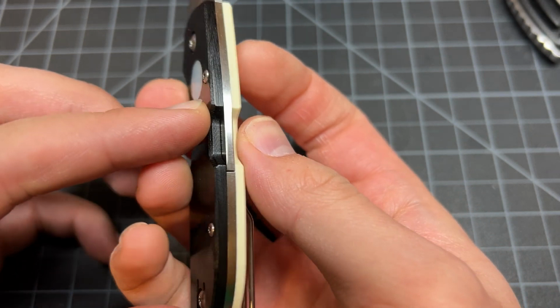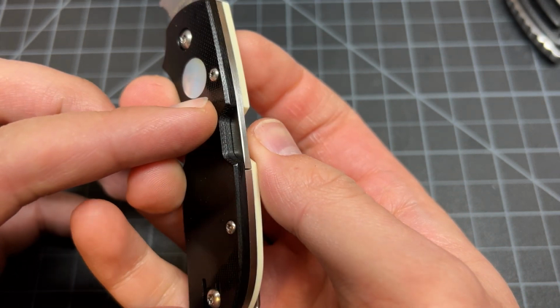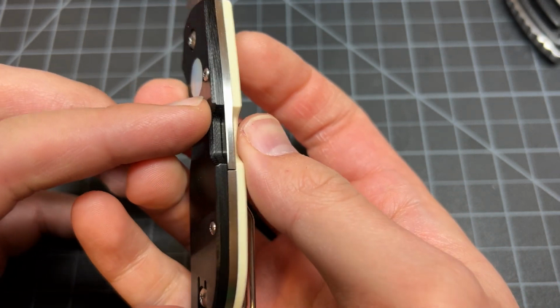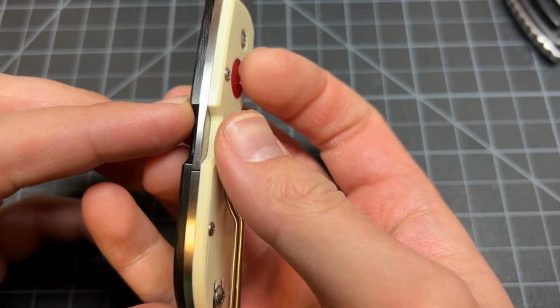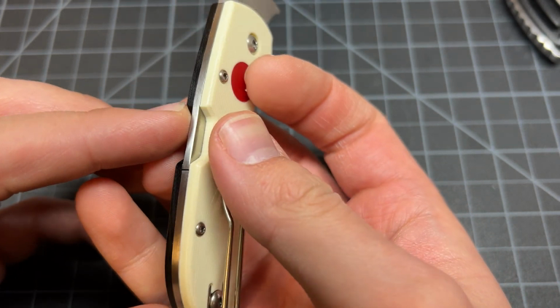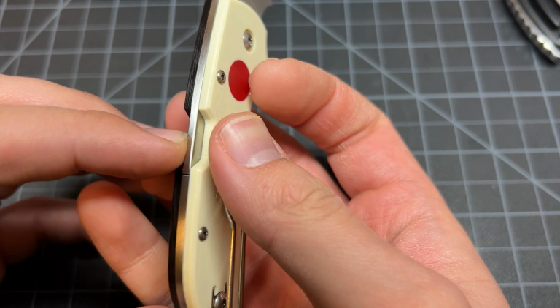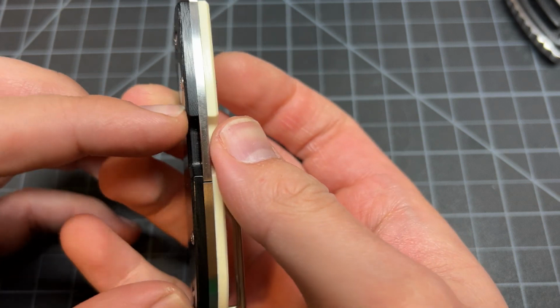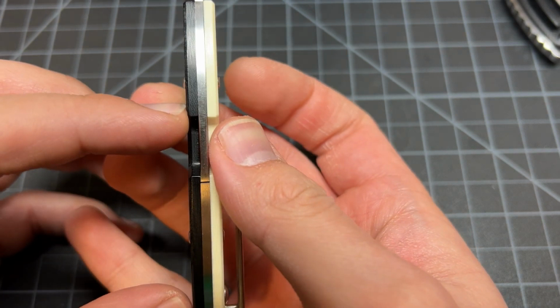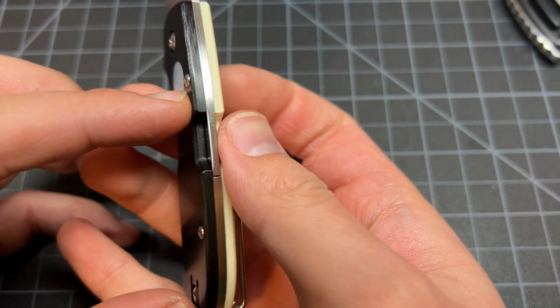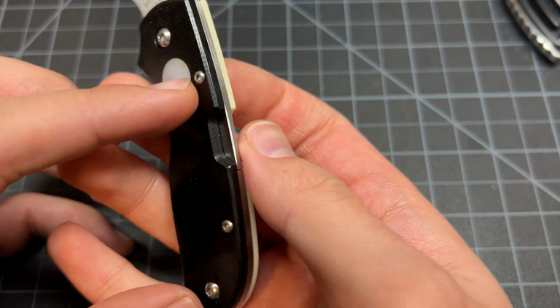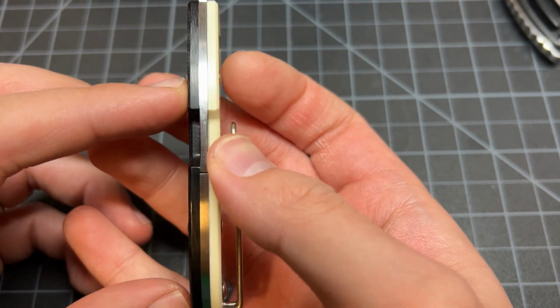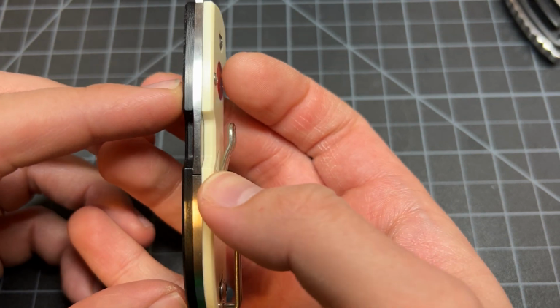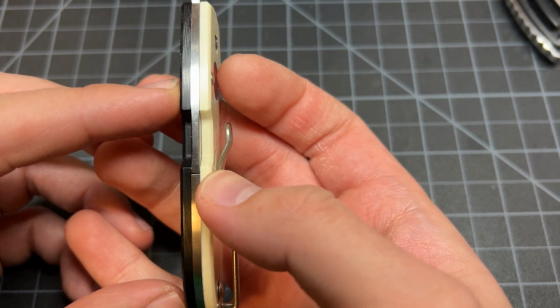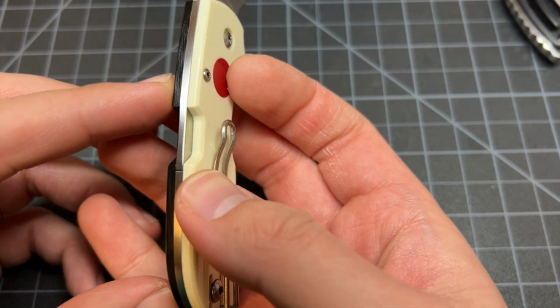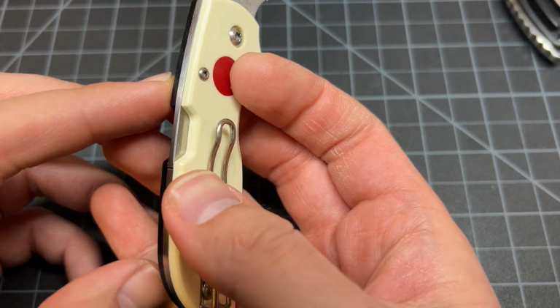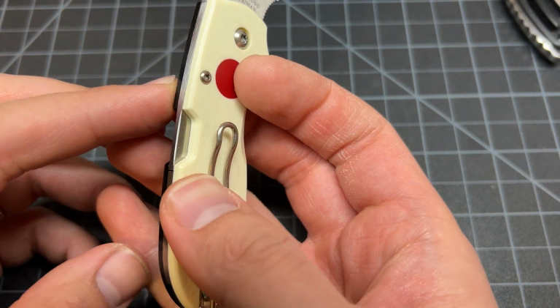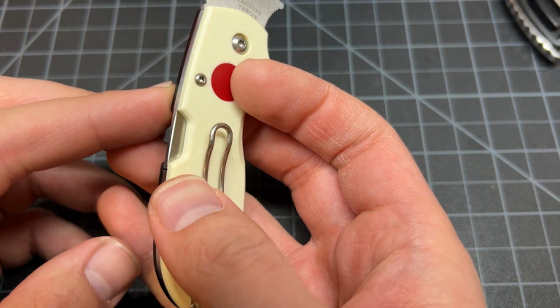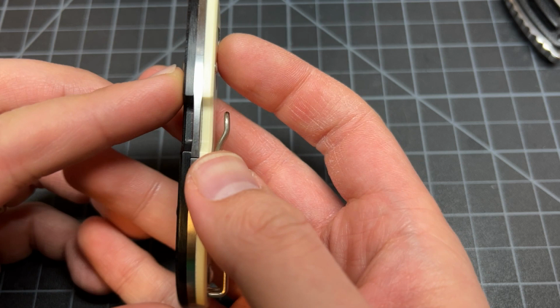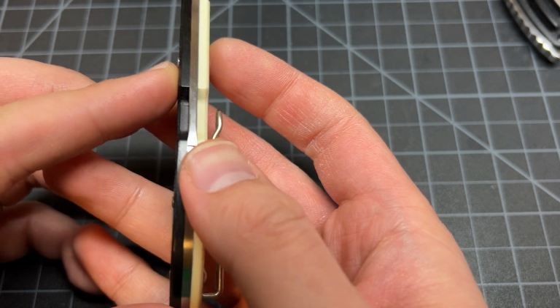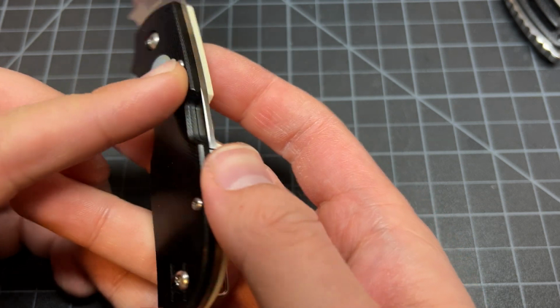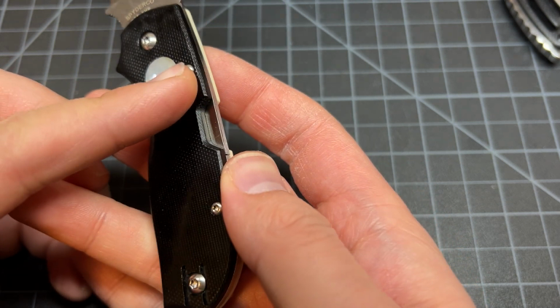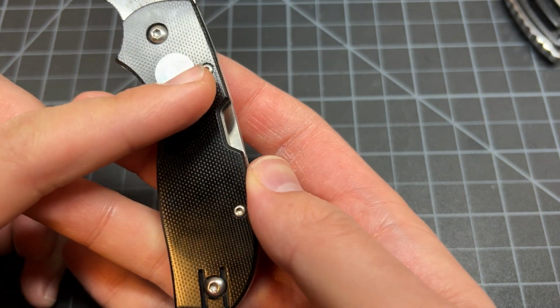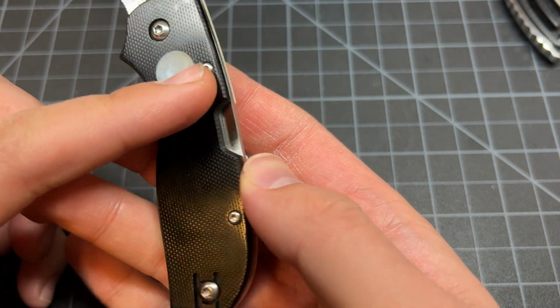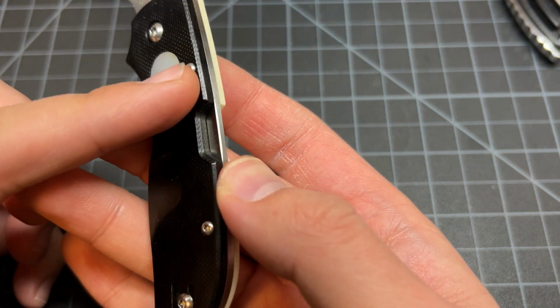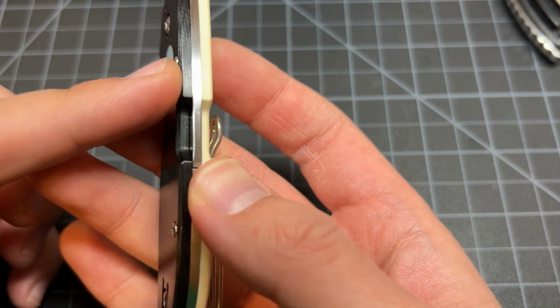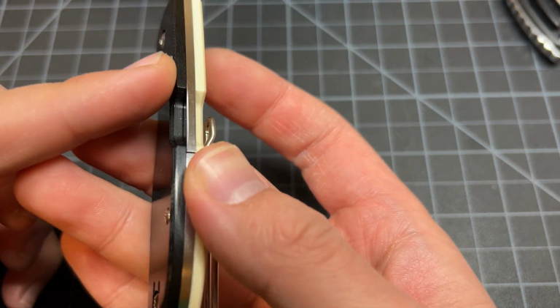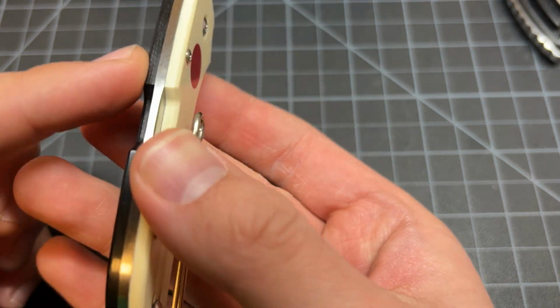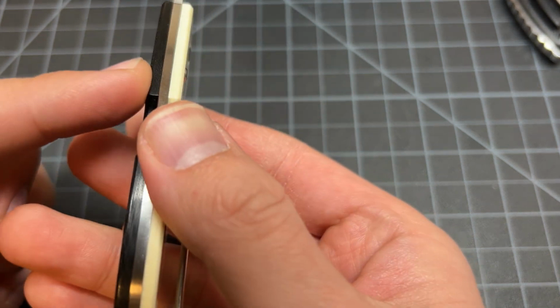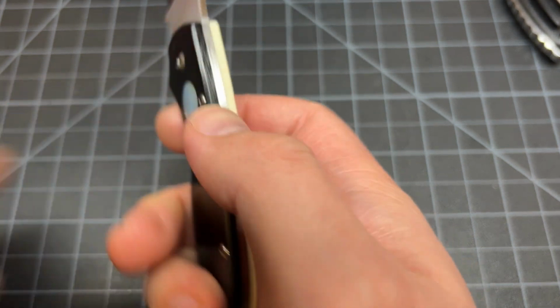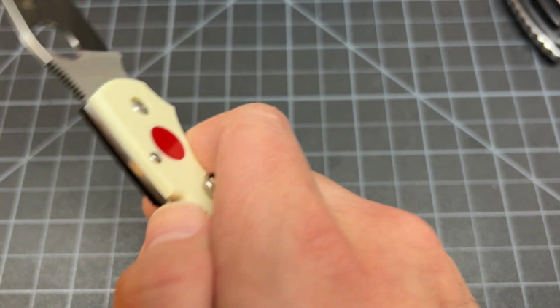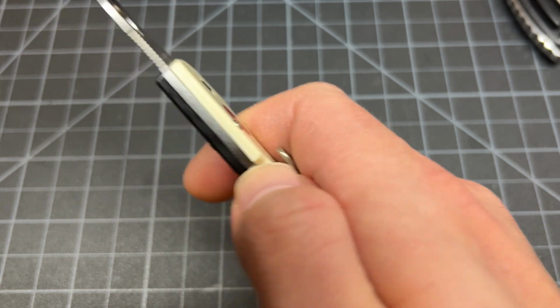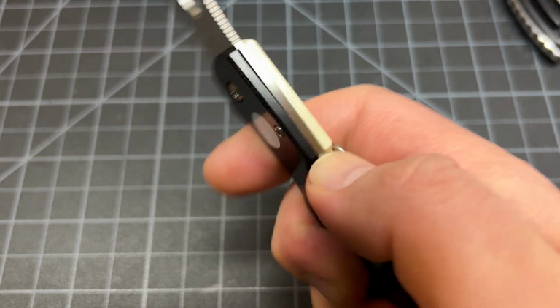It's got a little bevel in there to make it thinner — that's a nice touch, but a little unnecessary to be honest.